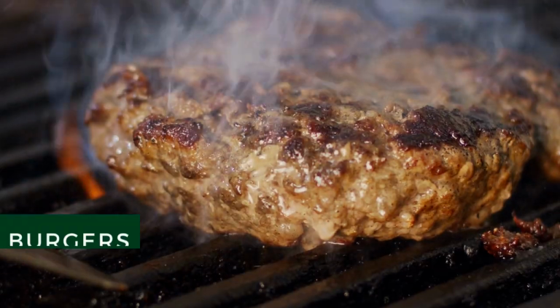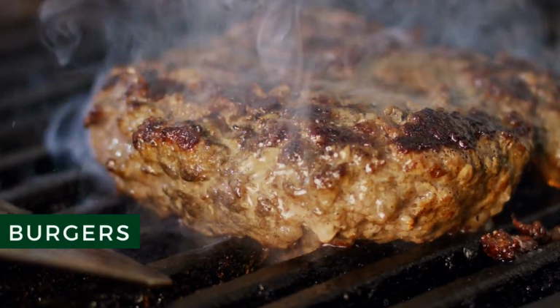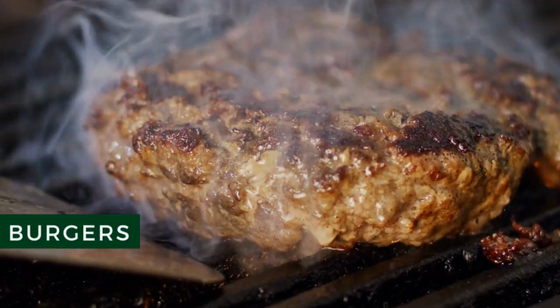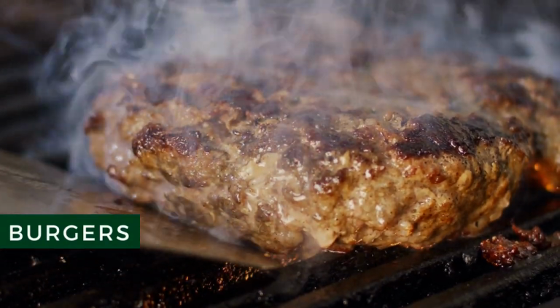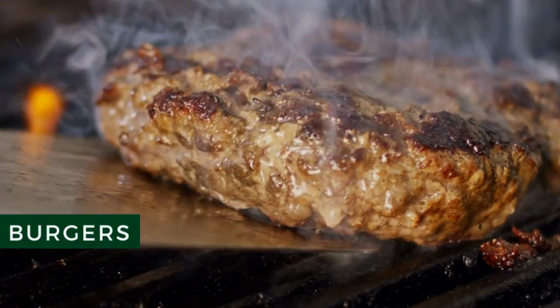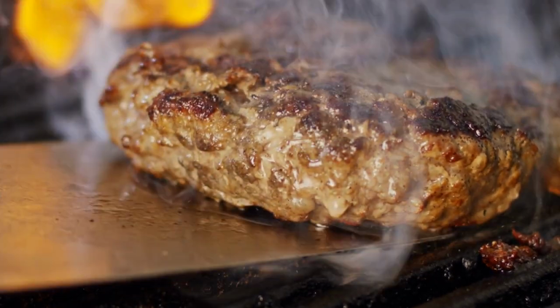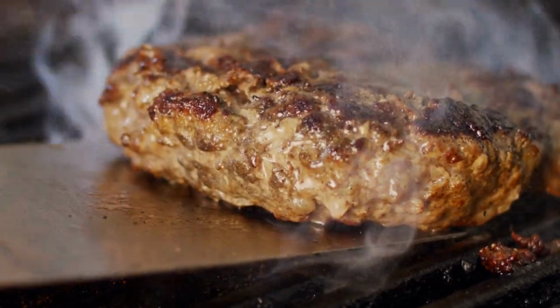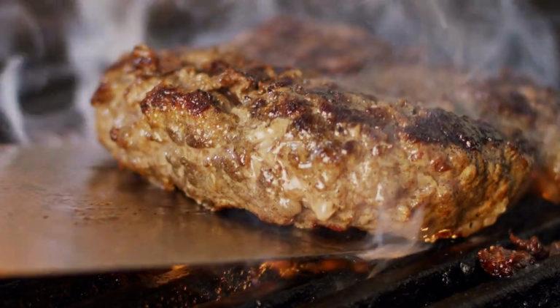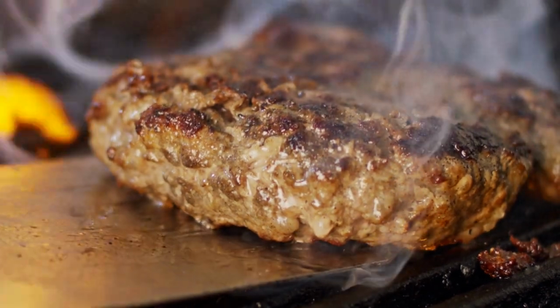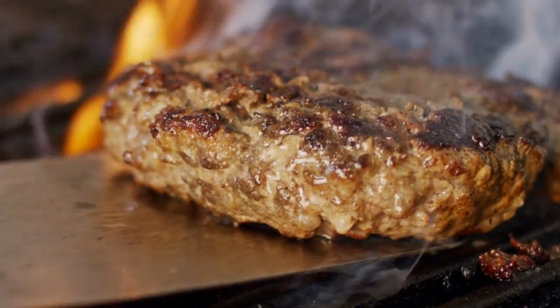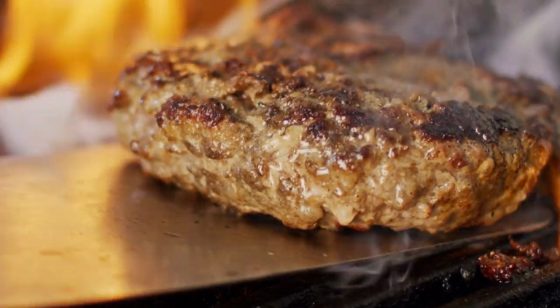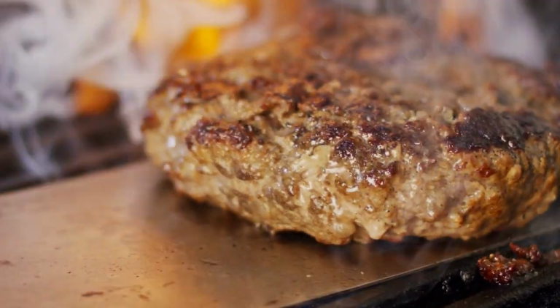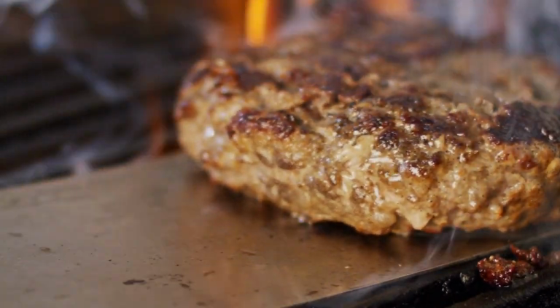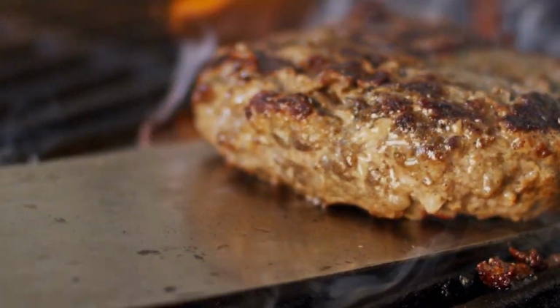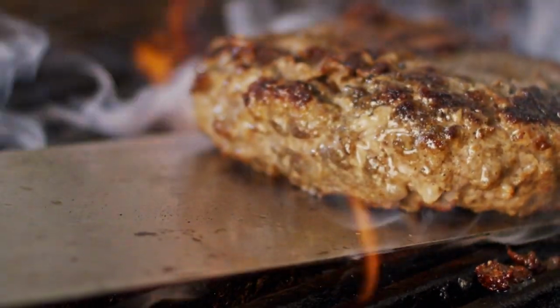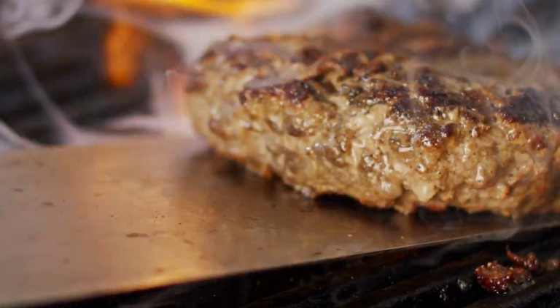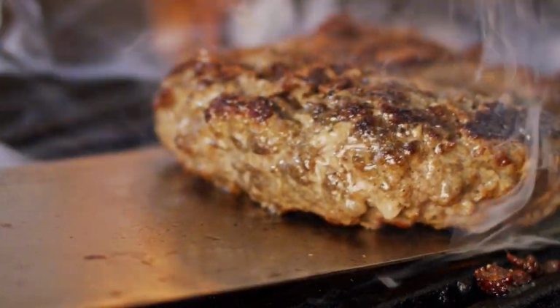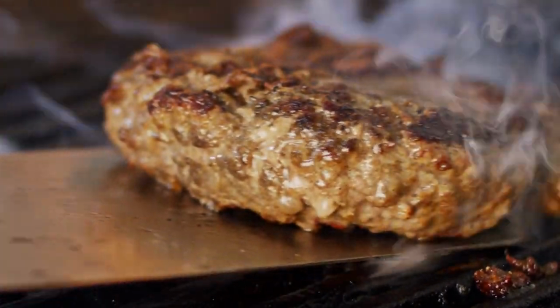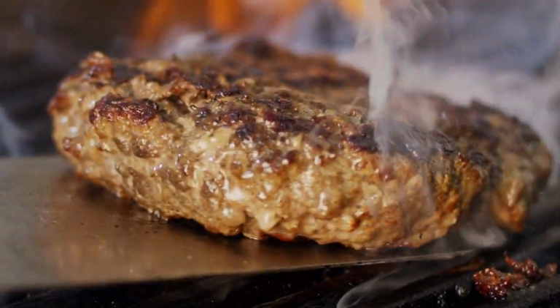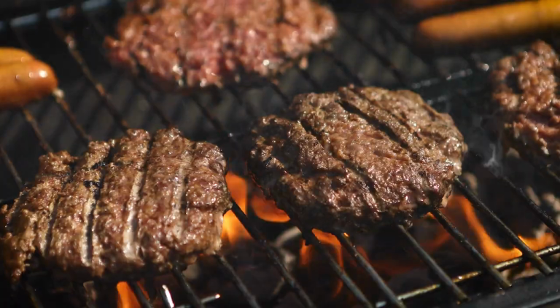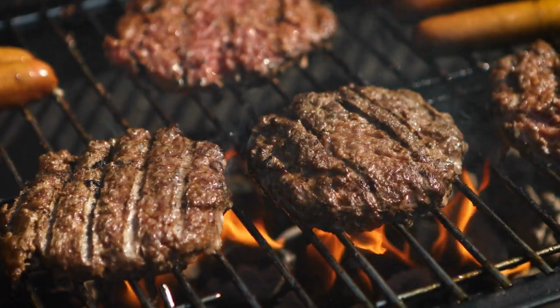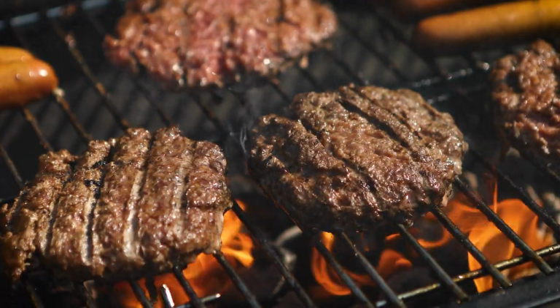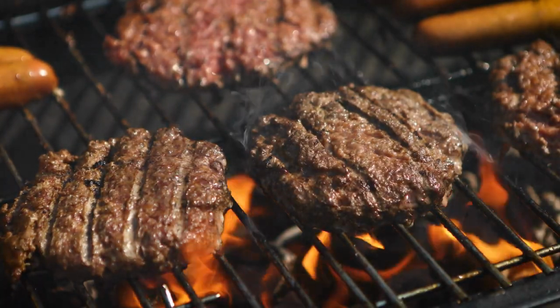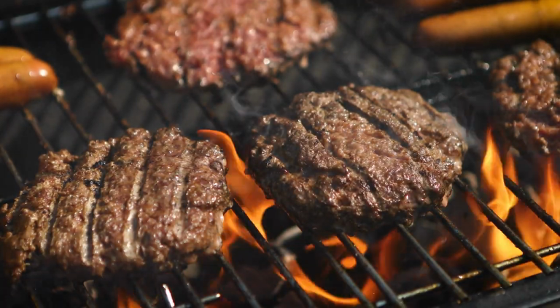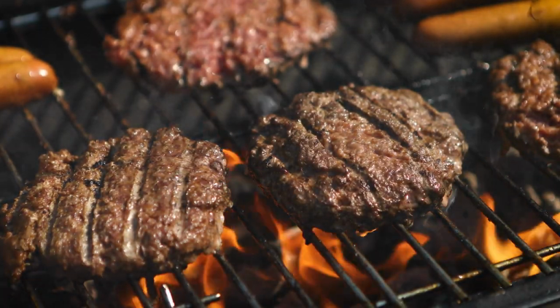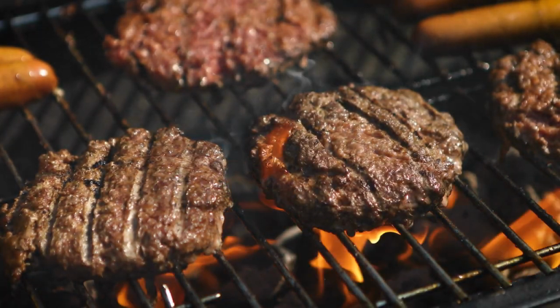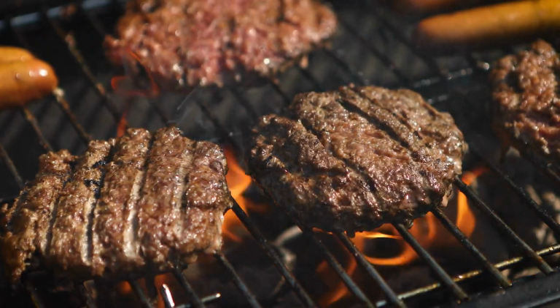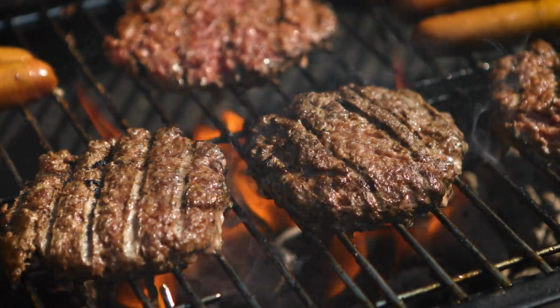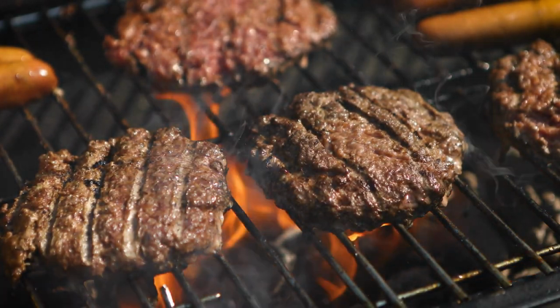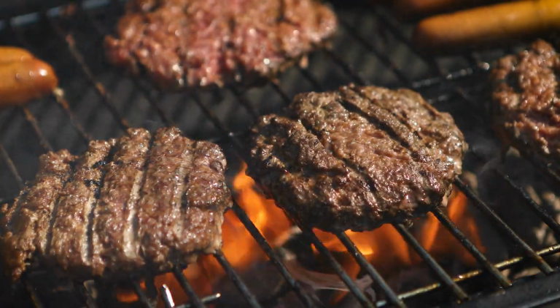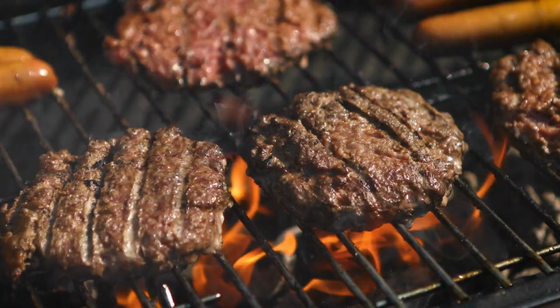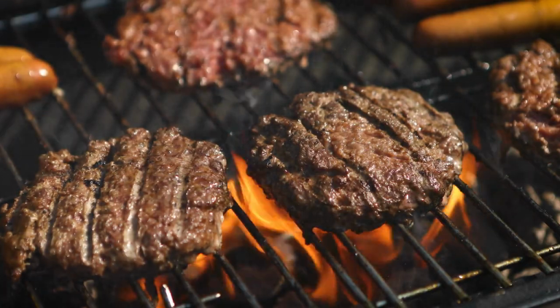Burgers. Burgers are a great choice for families because they're simple to make and sure to please even the pickiest of taste buds. Even though beef burgers are a popular choice, you can make burgers out of just about any protein source, including ground chicken, salmon, tuna, and lentils.